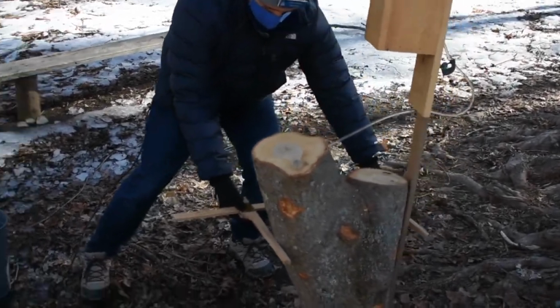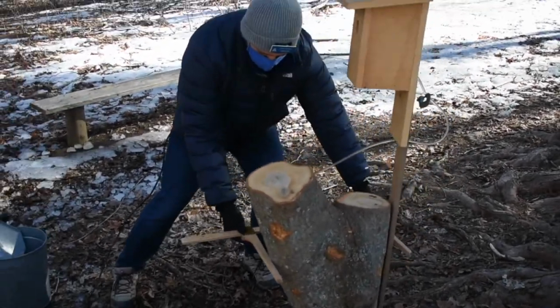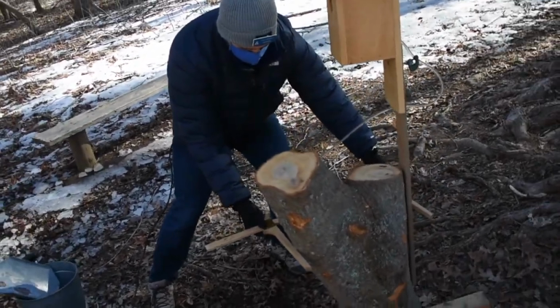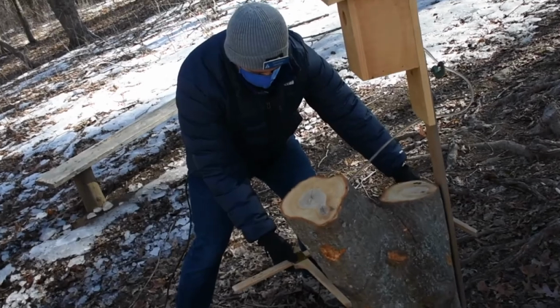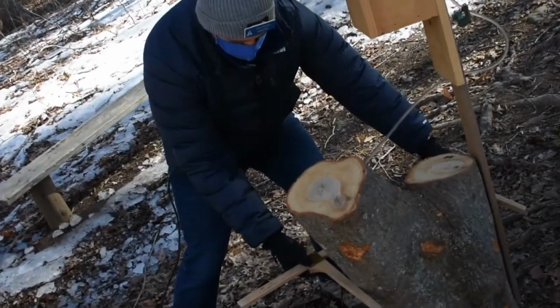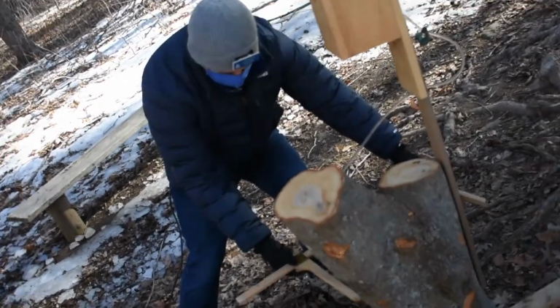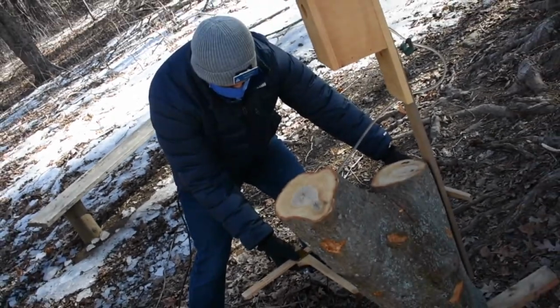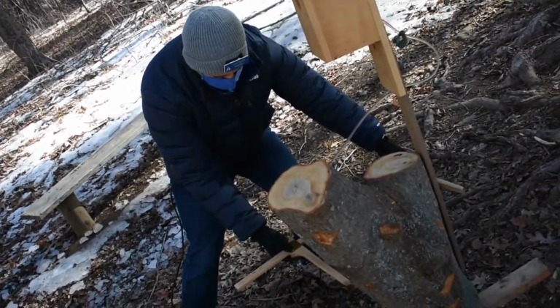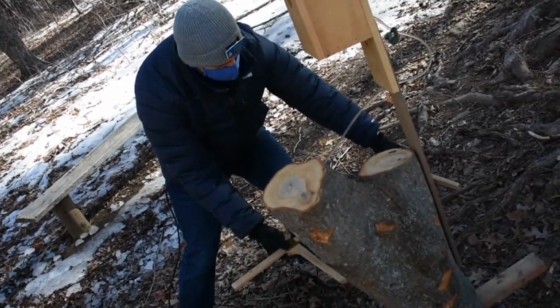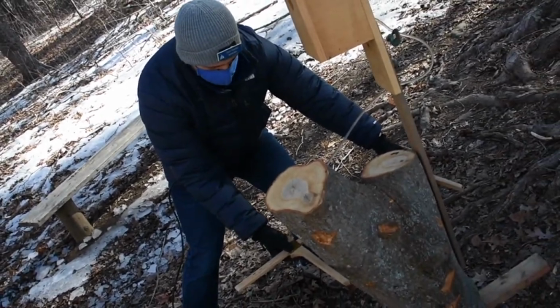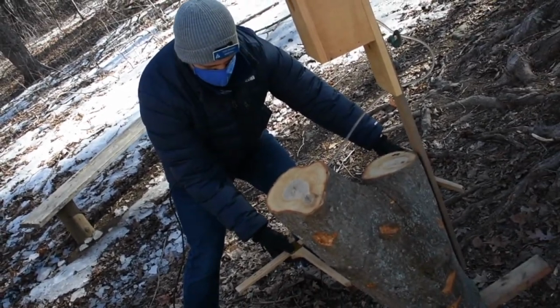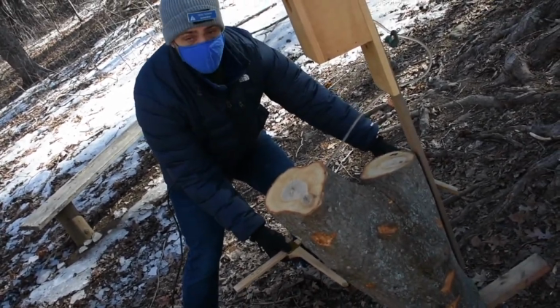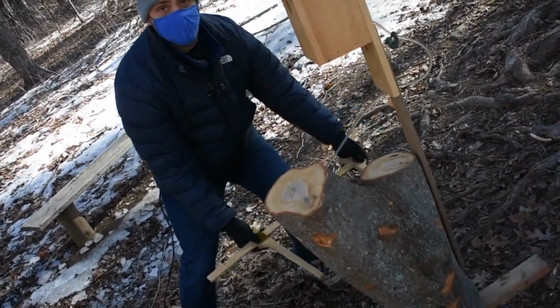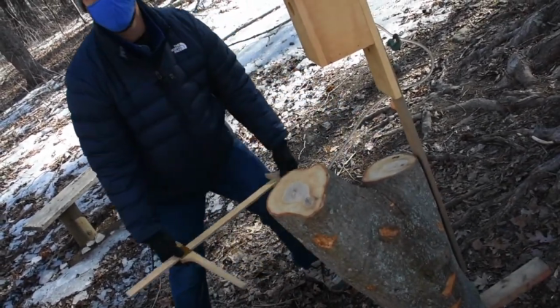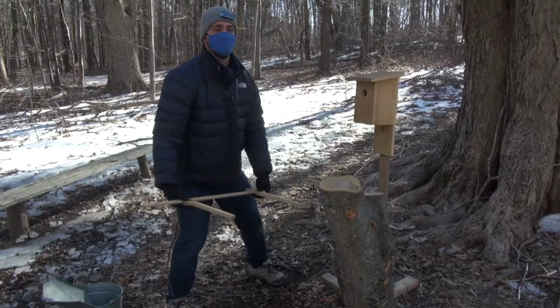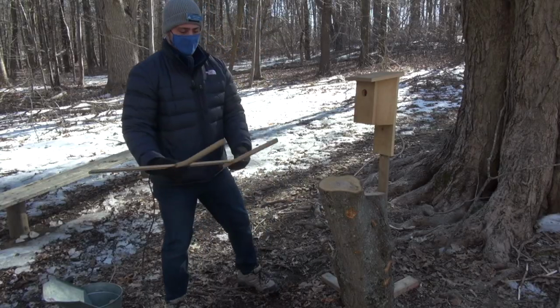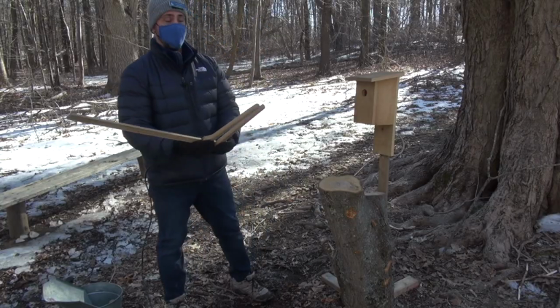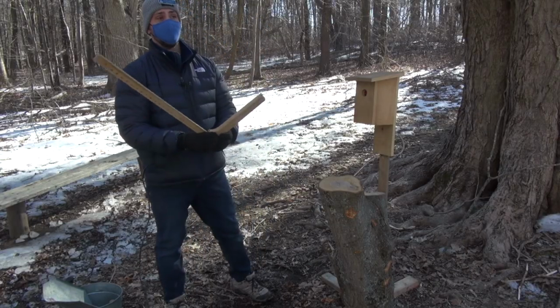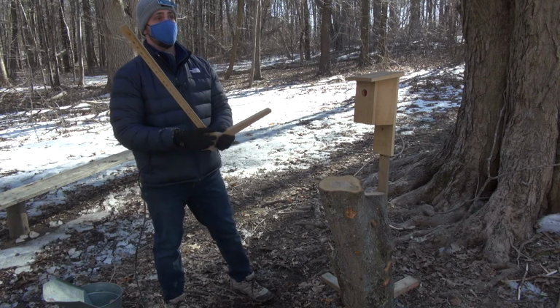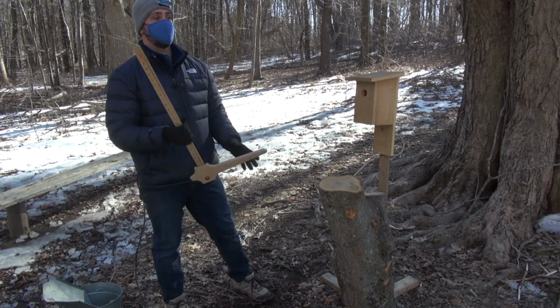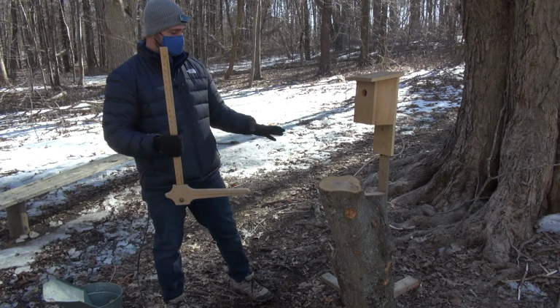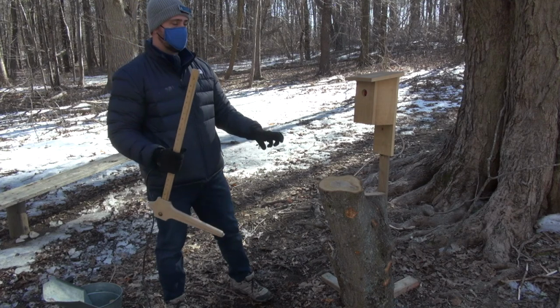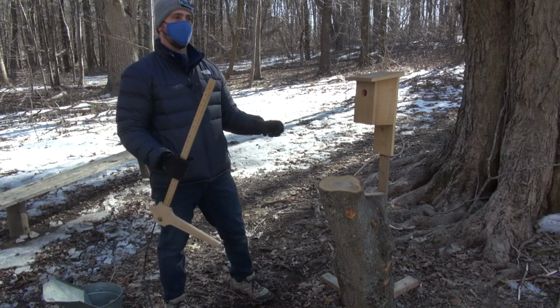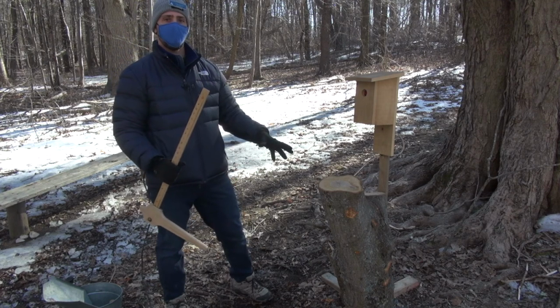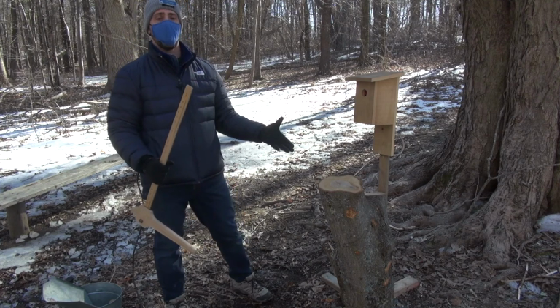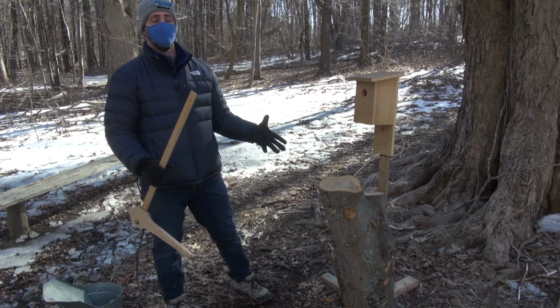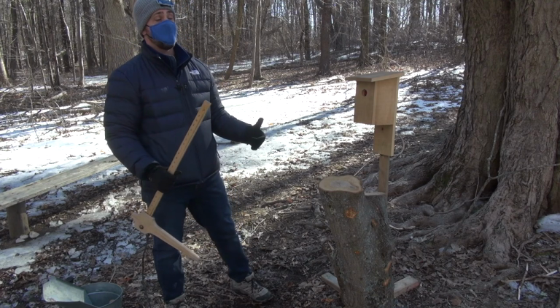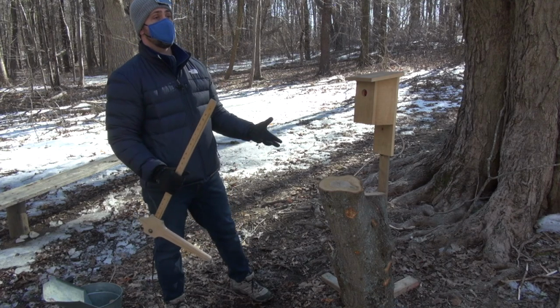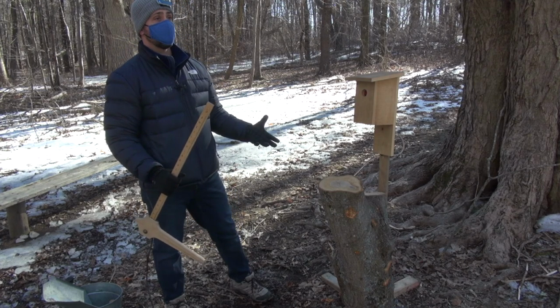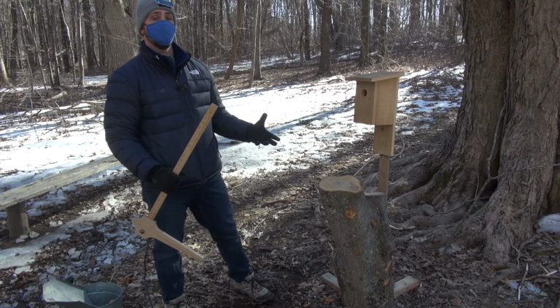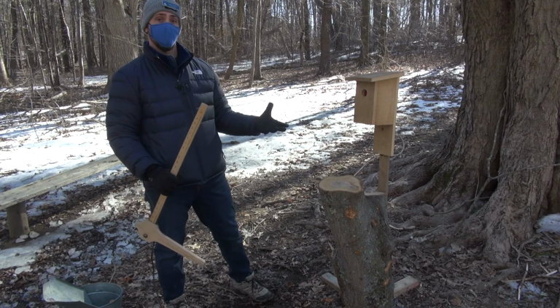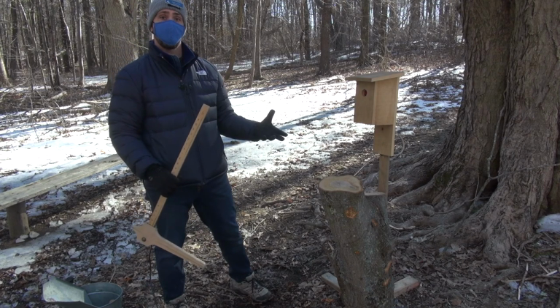This tree here has a diameter of 17 inches — that's good. This means it's old enough and wide enough for us to put in a tap hole.